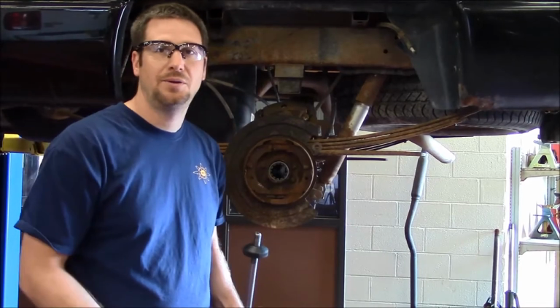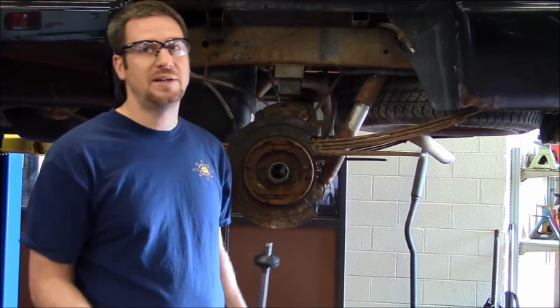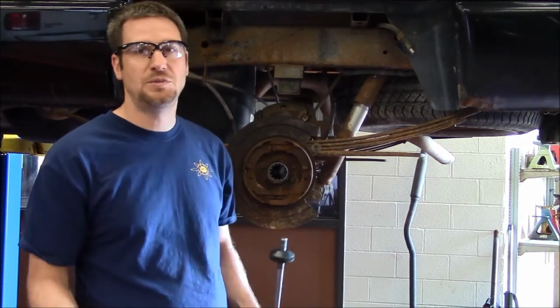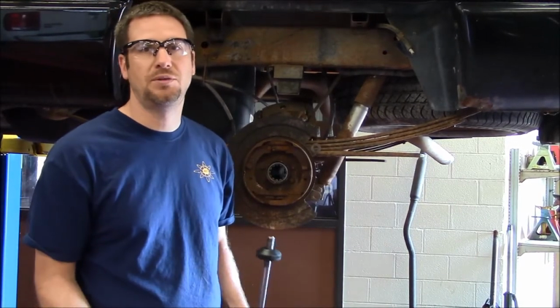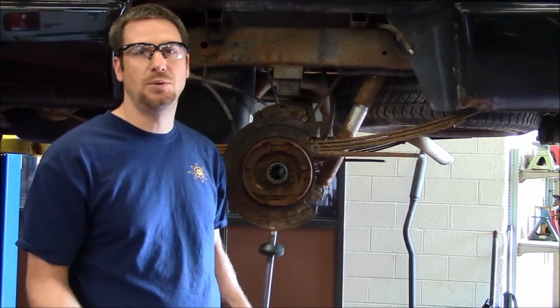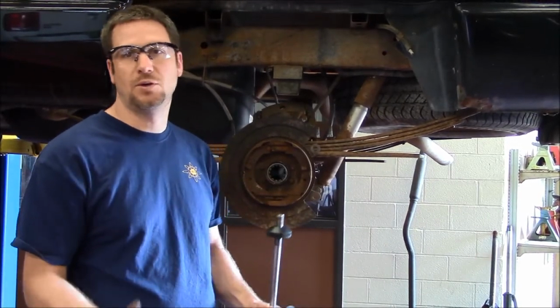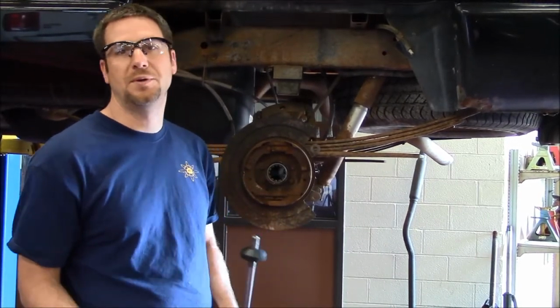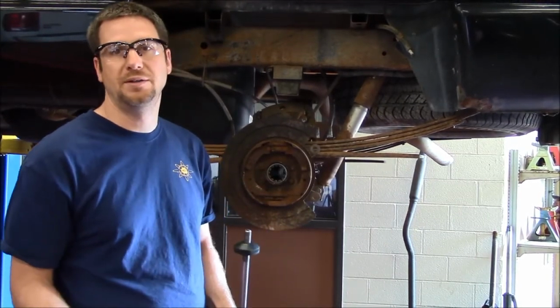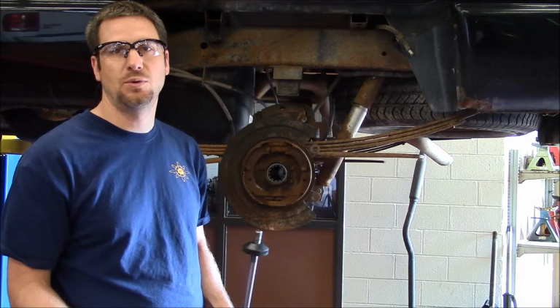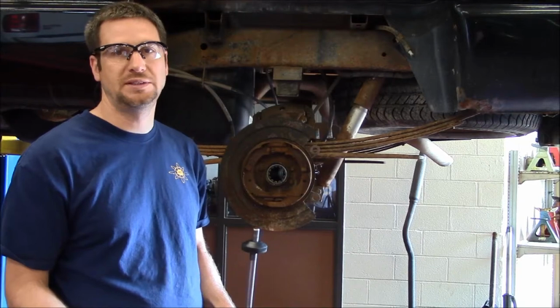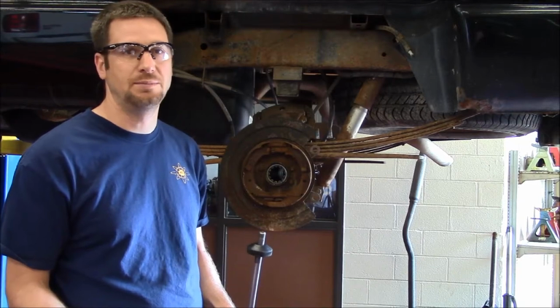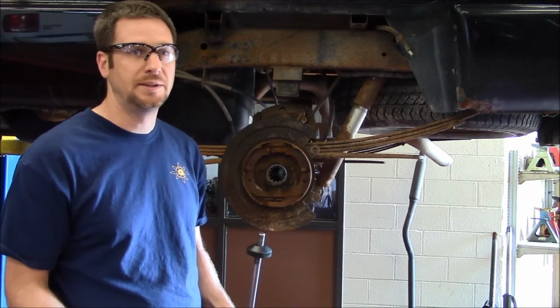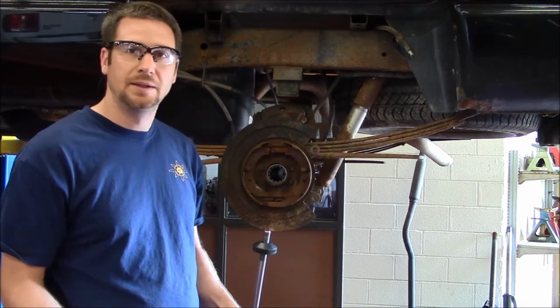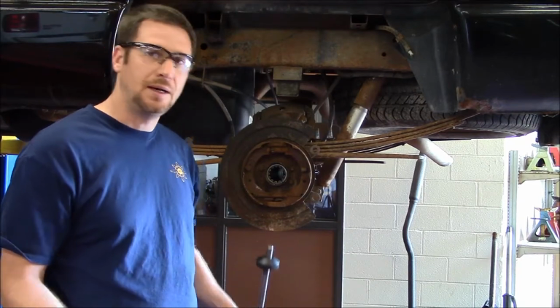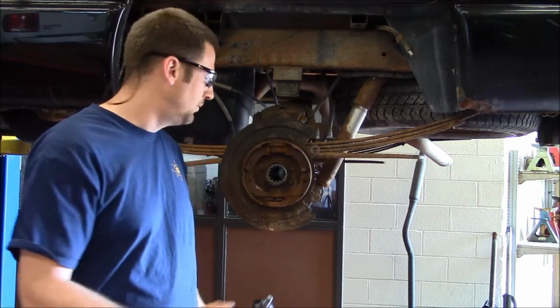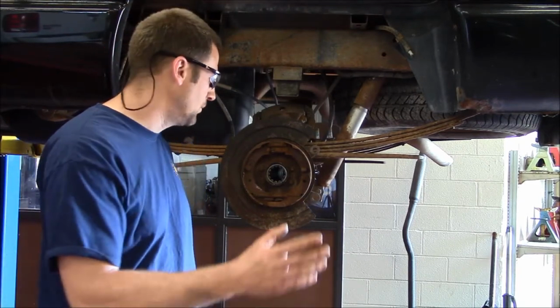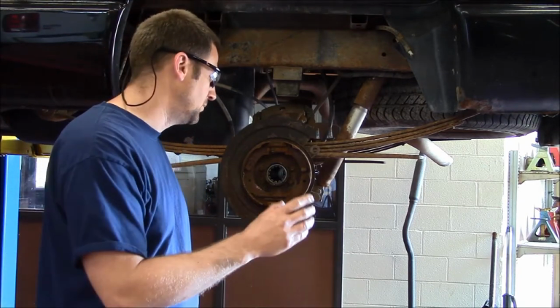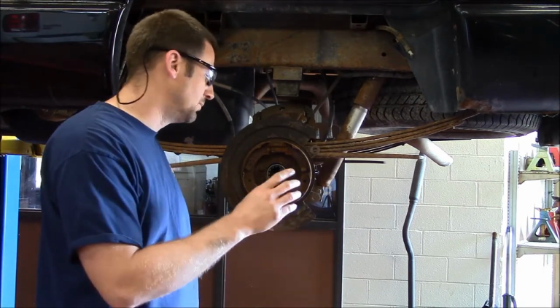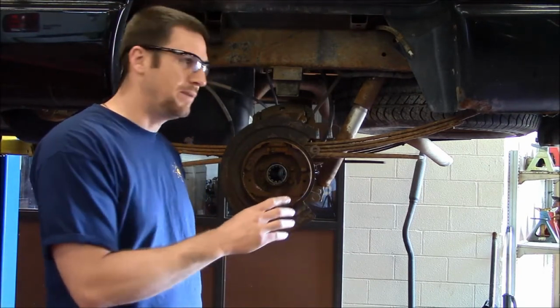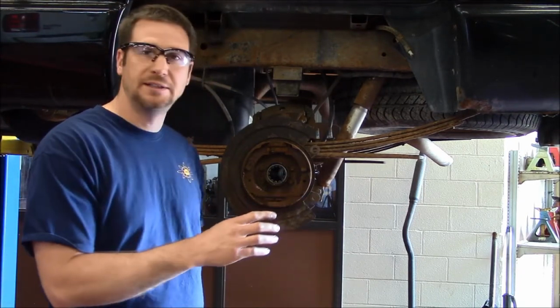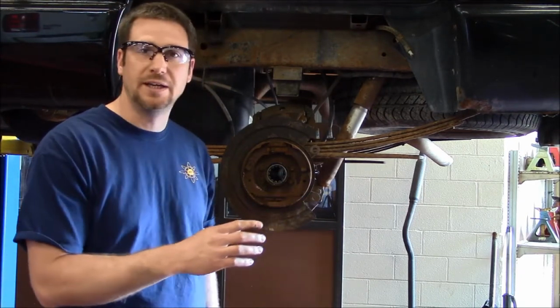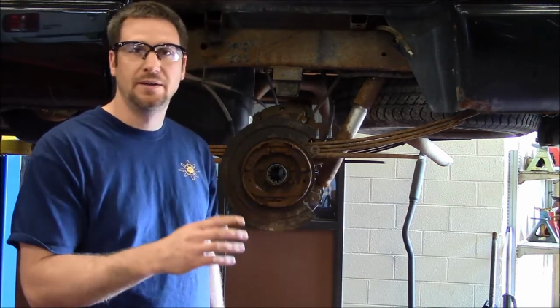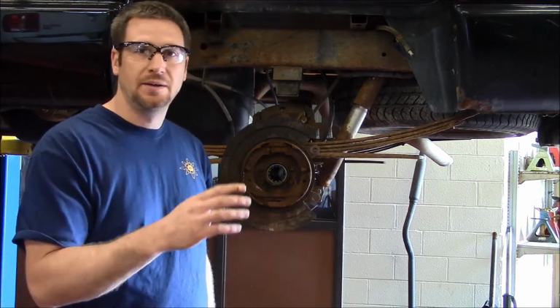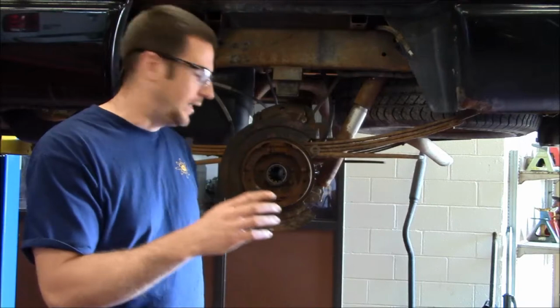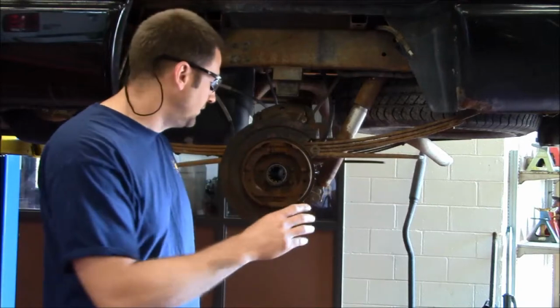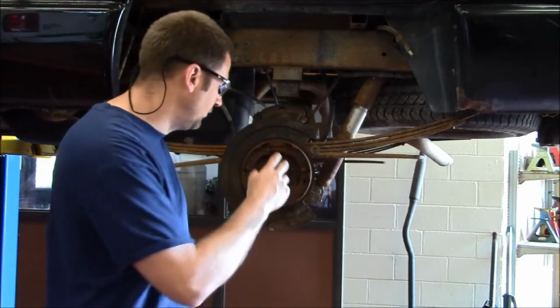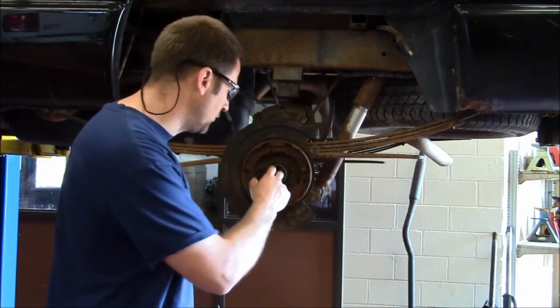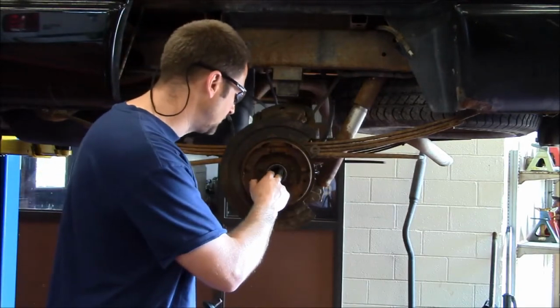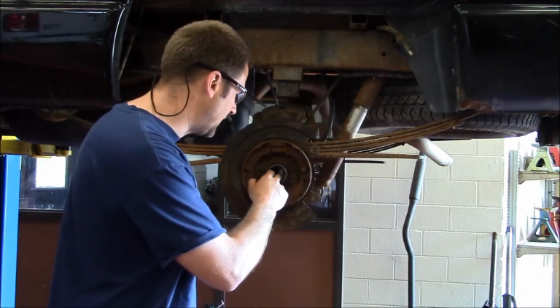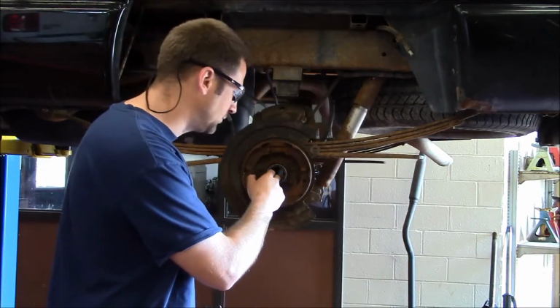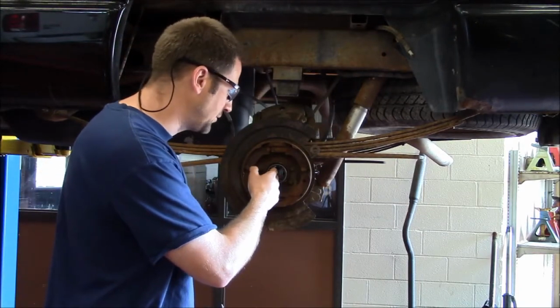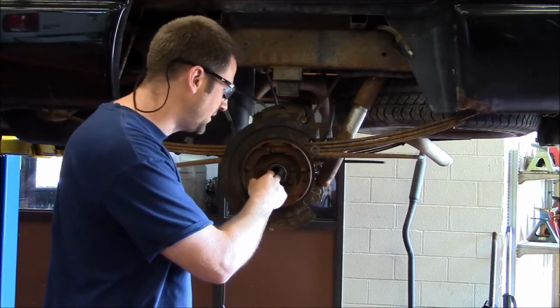All right, this is part two of our corporate 9-and-a-quarter disassembly. What we're going to be doing is removing bearings today, and first we're going to start with the axle bearings right here.